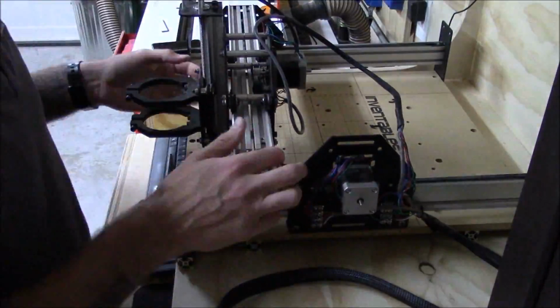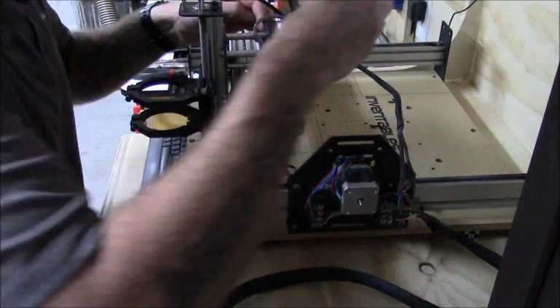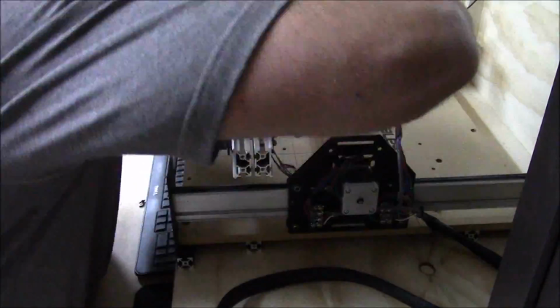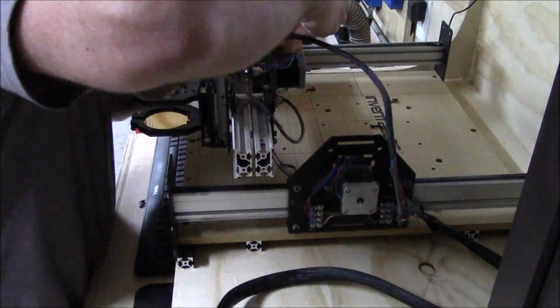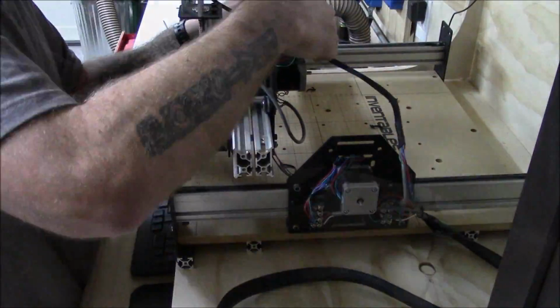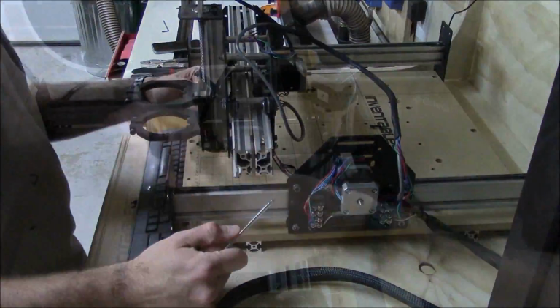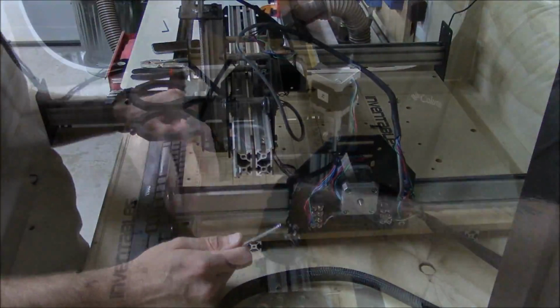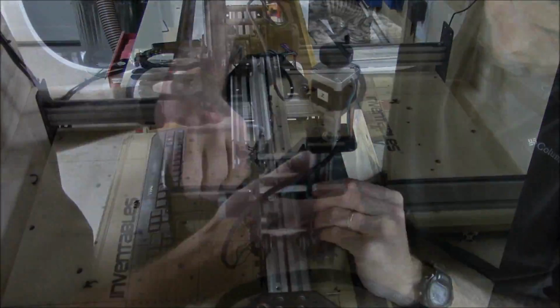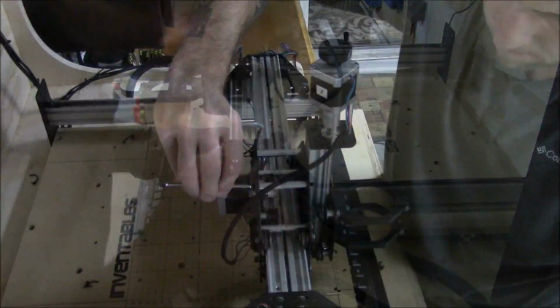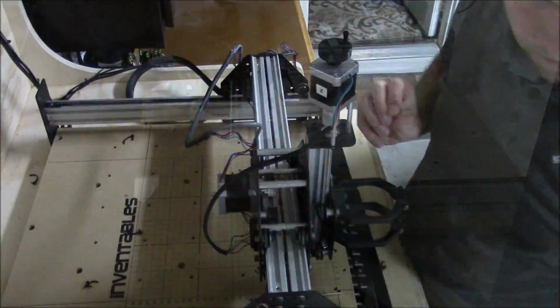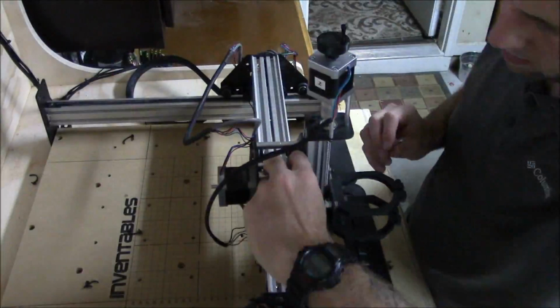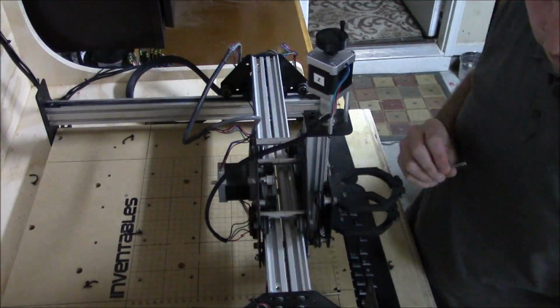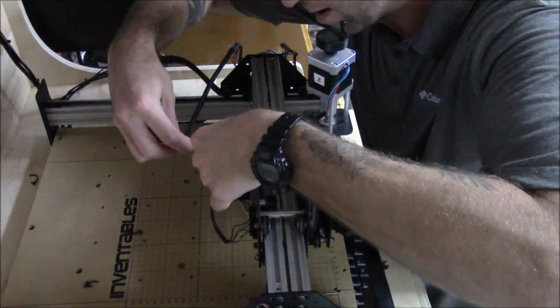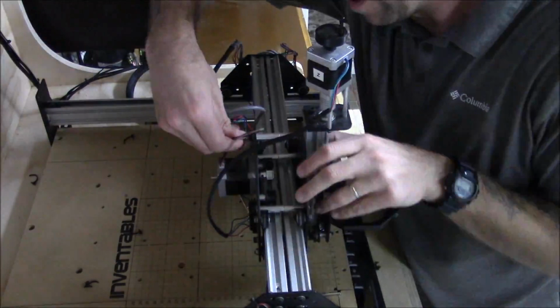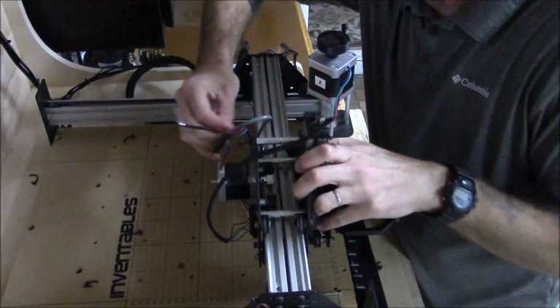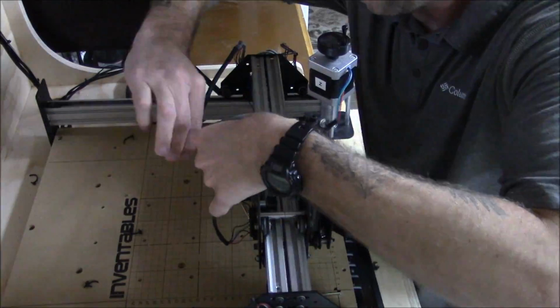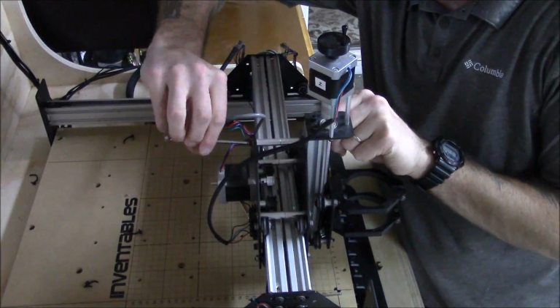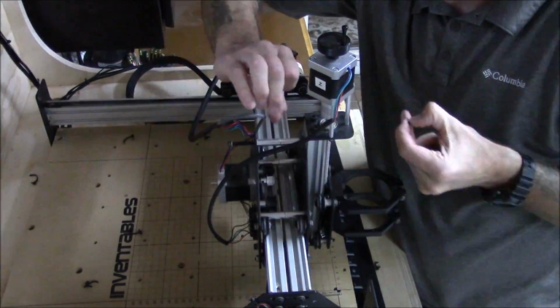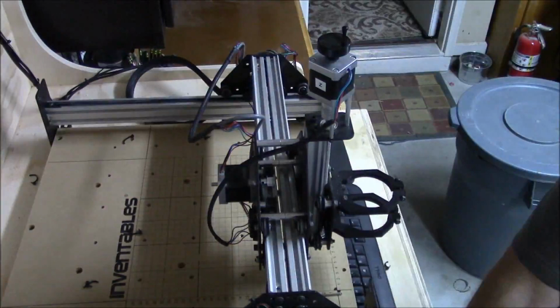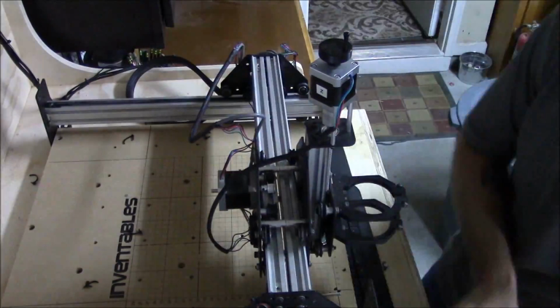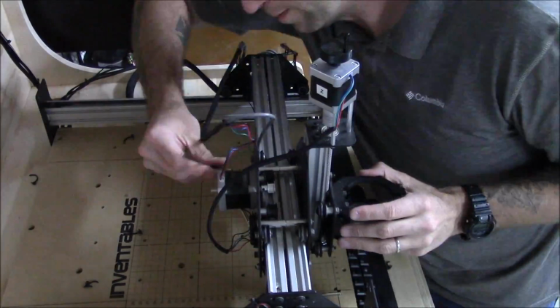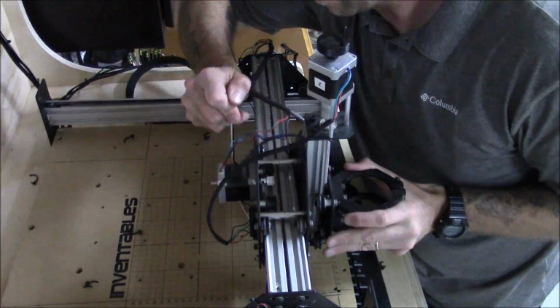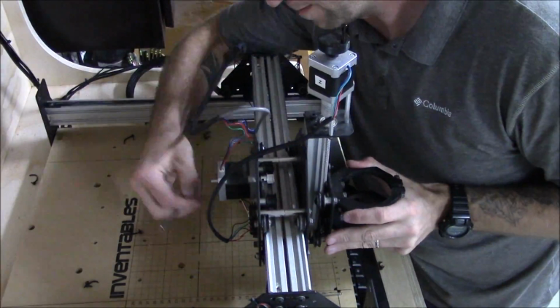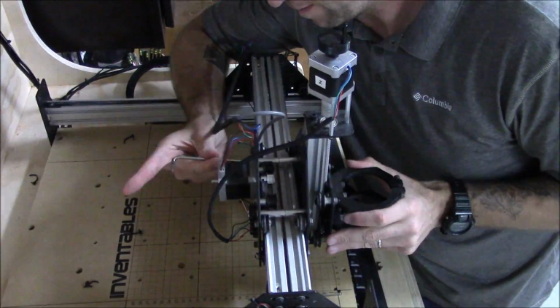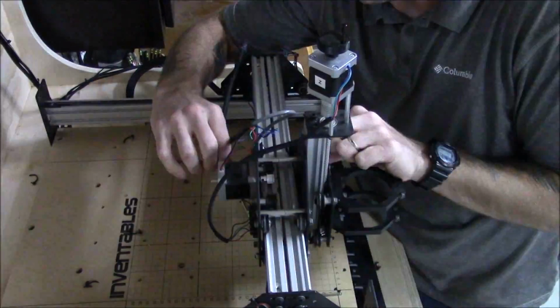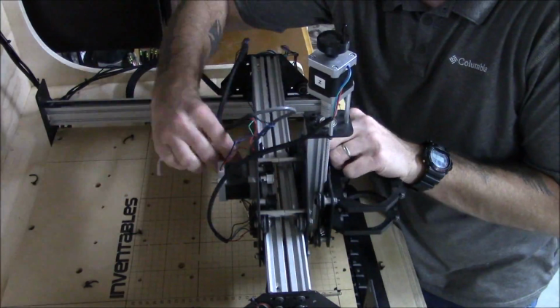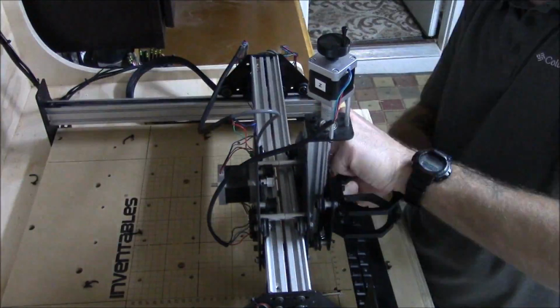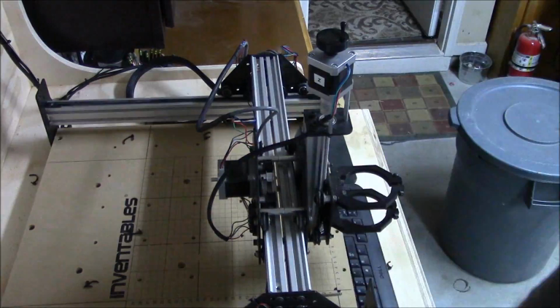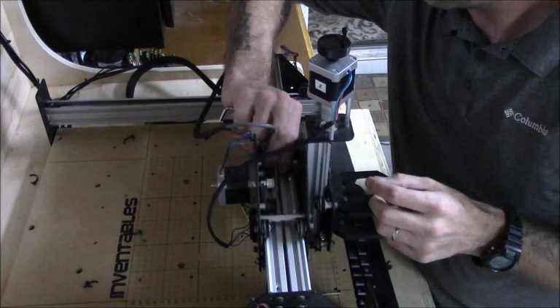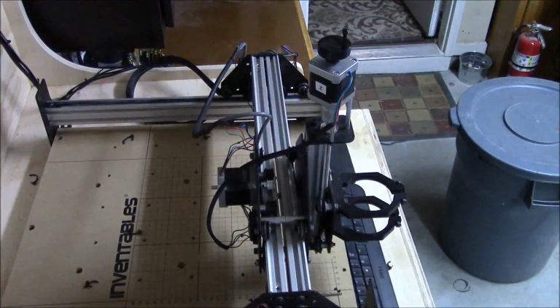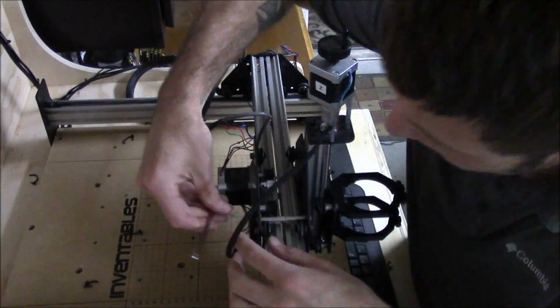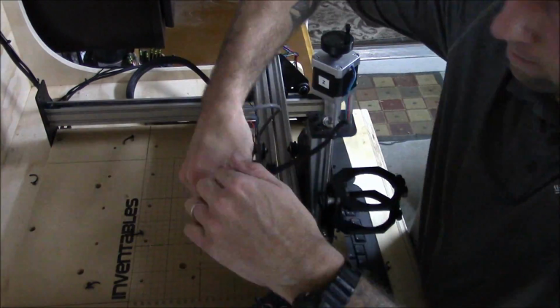You'll notice as I begin to take it apart that I'm trying to keep as many of the components together — that is, until I realized that it was best to just completely disassemble it.